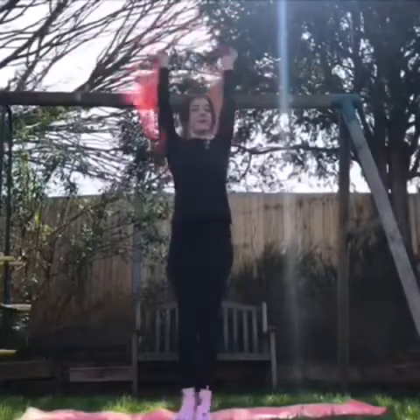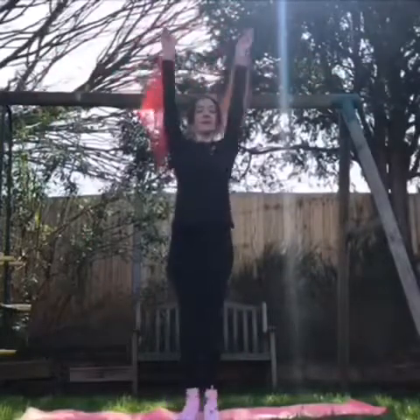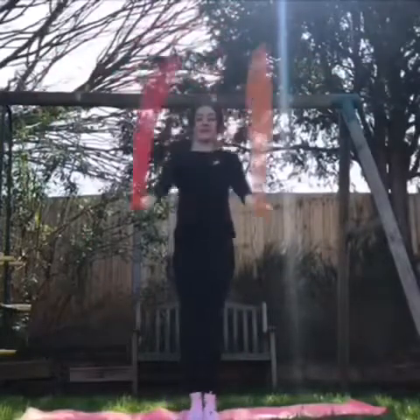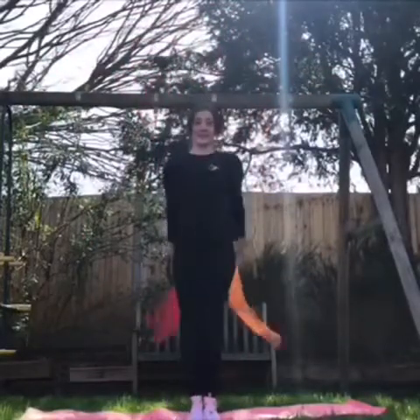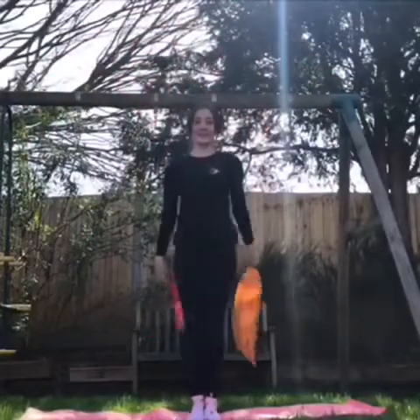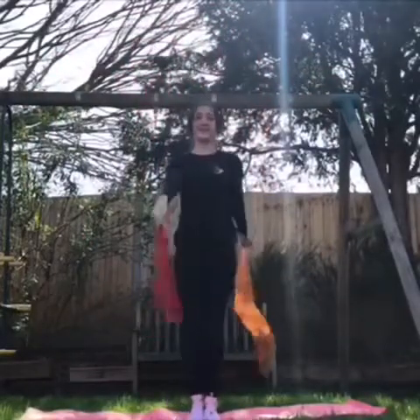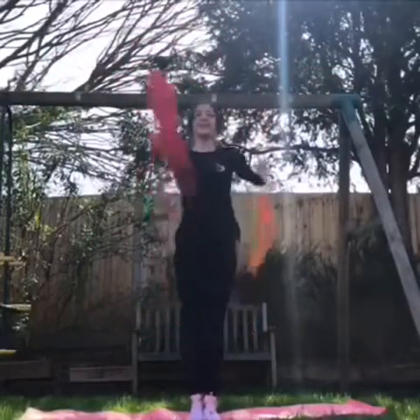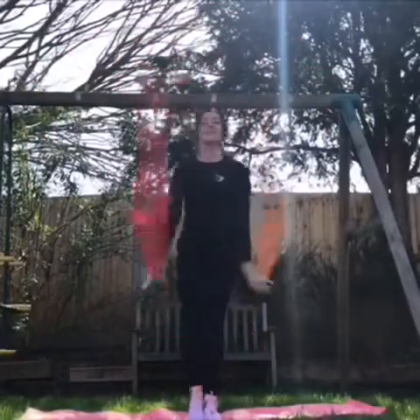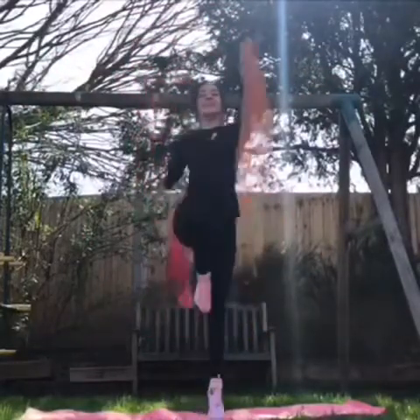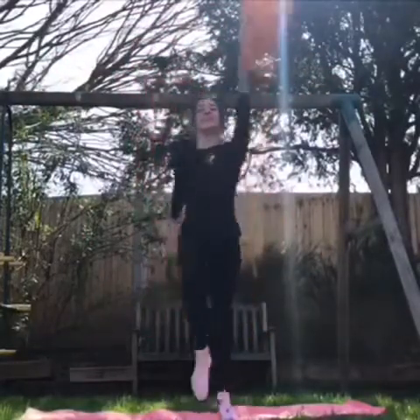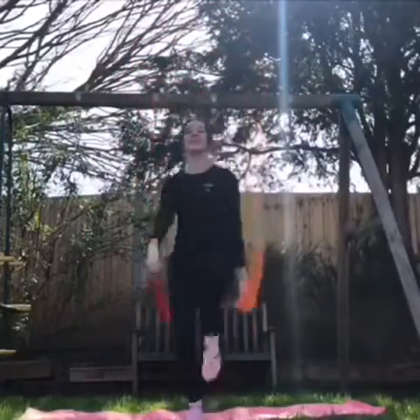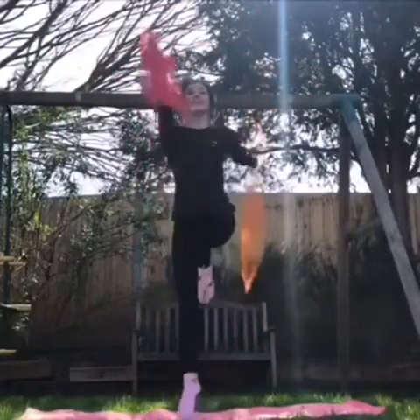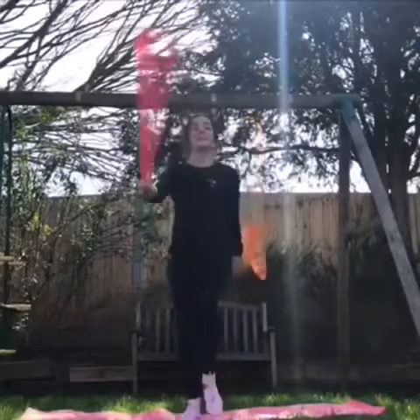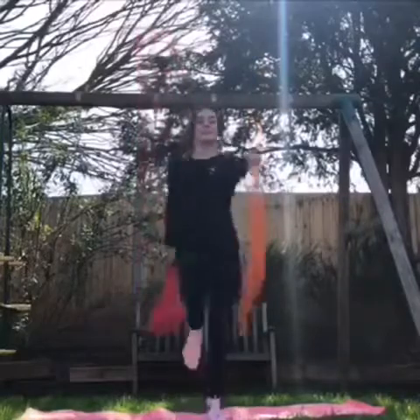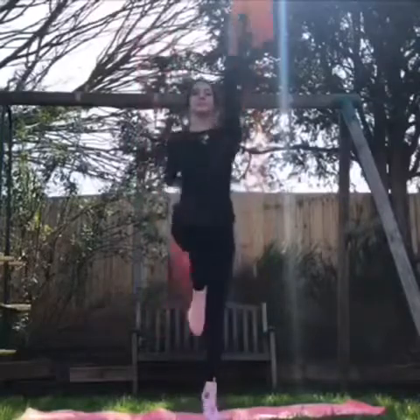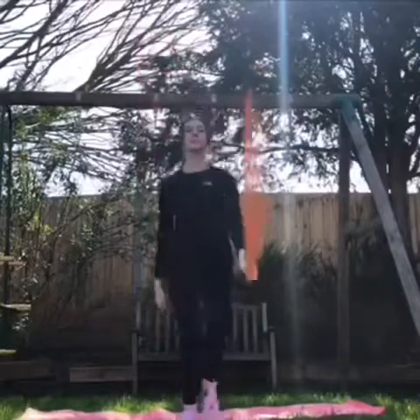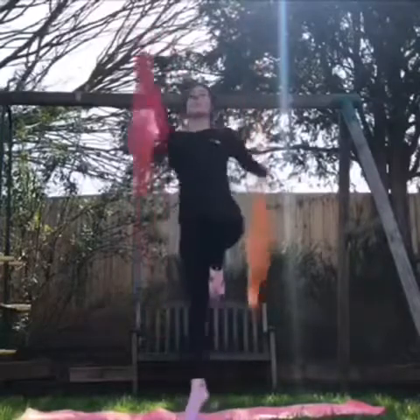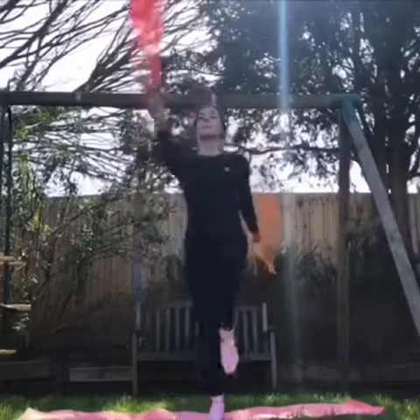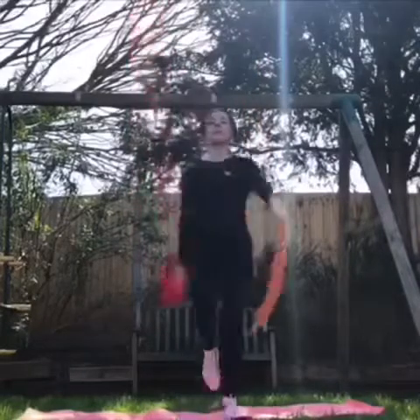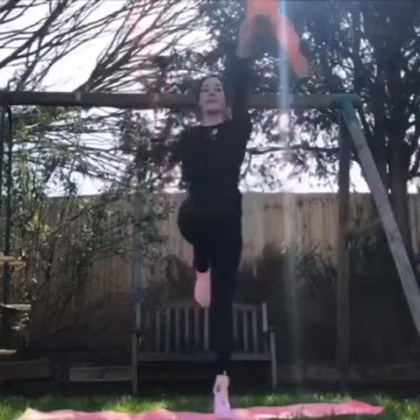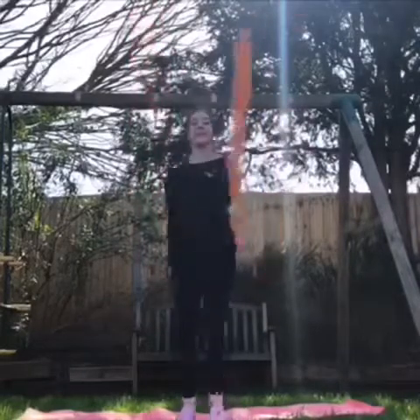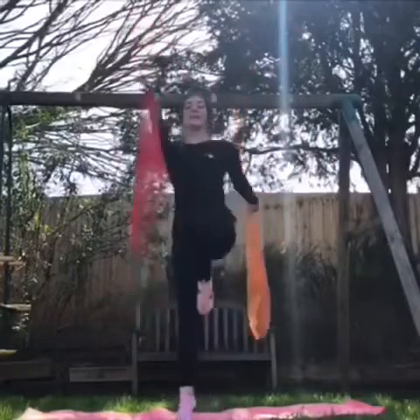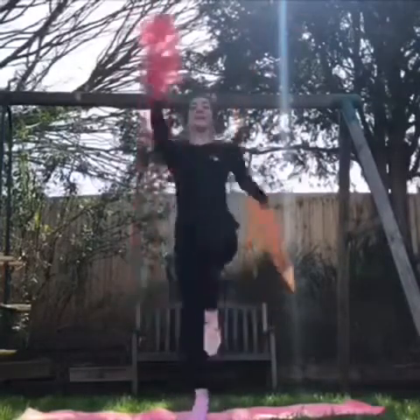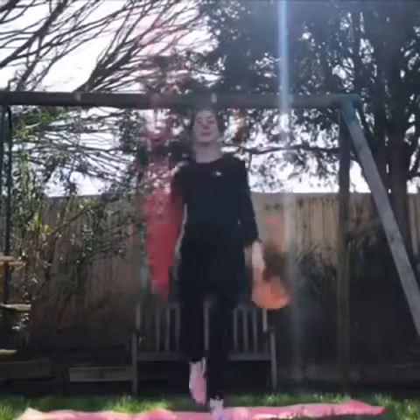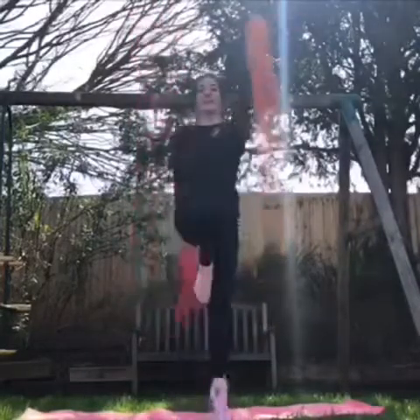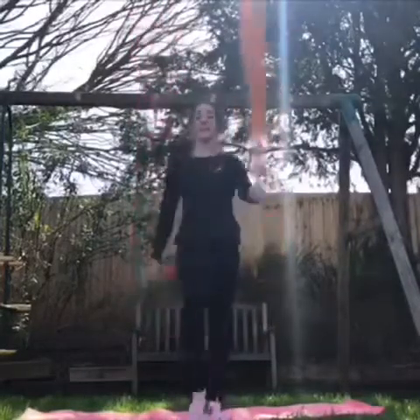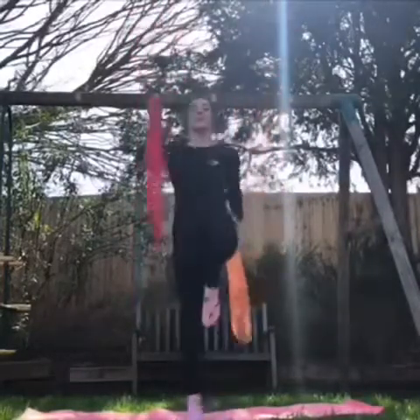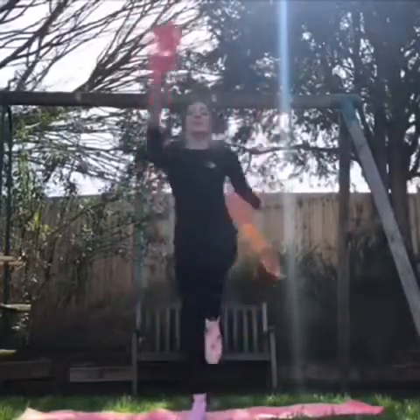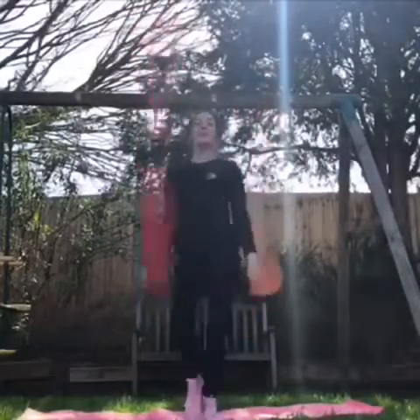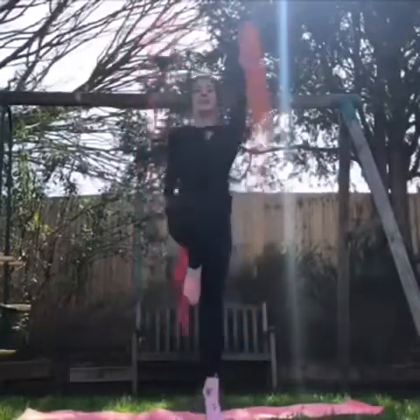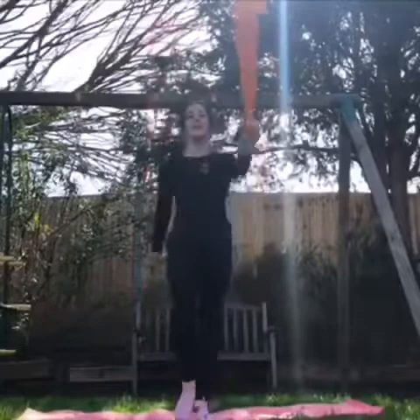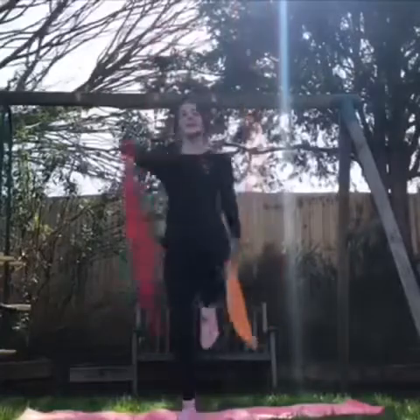Fantastic! Now time for some skipping. Can you get your knees up nice and high and point your toes? And don't forget to swing your arms.